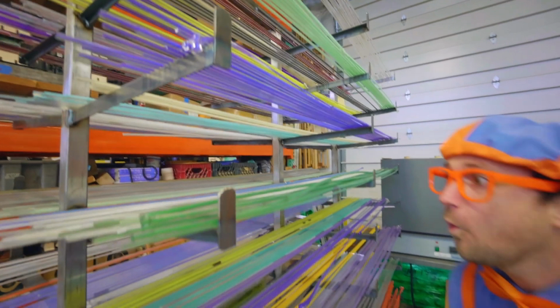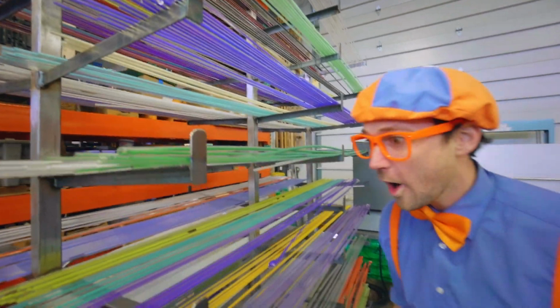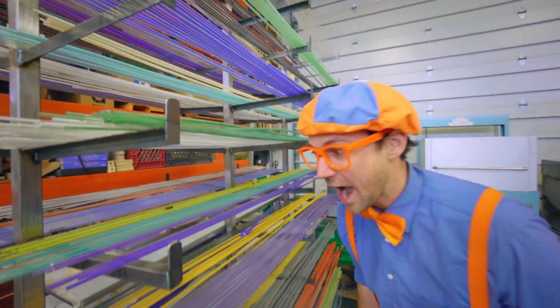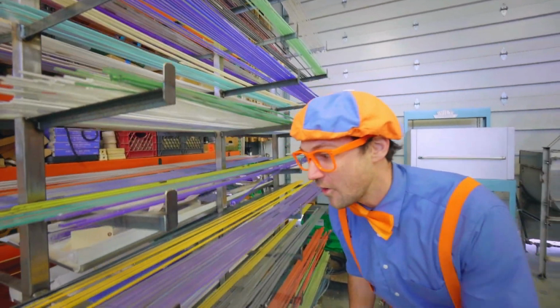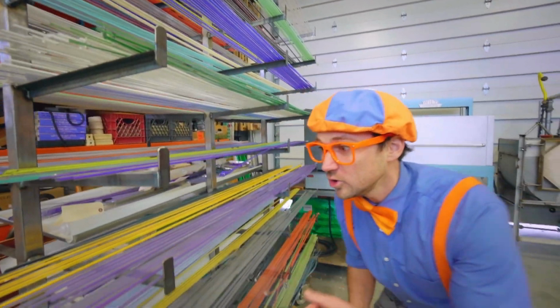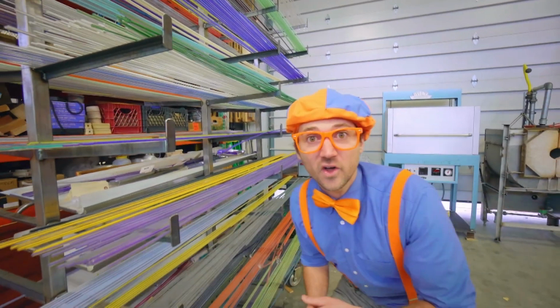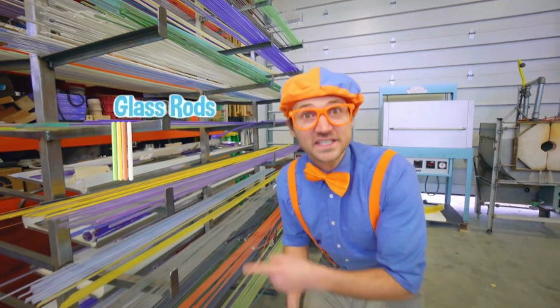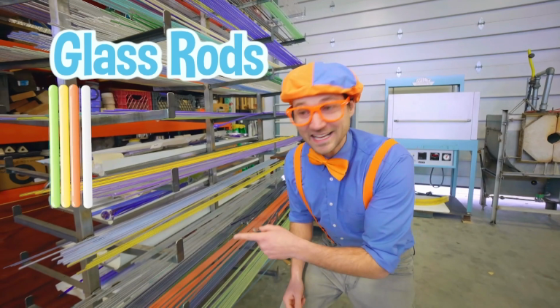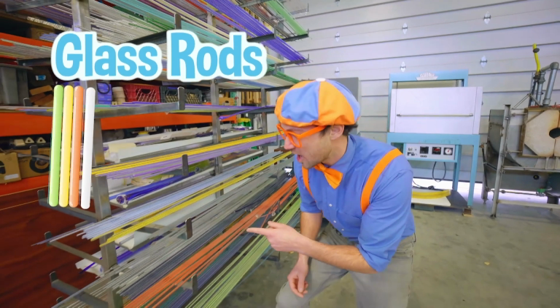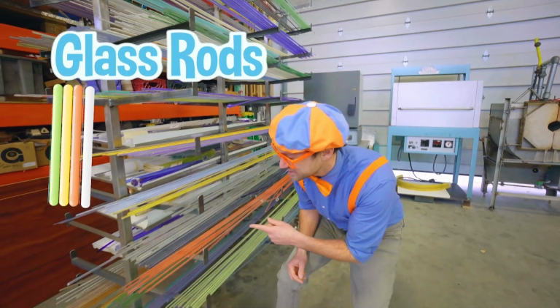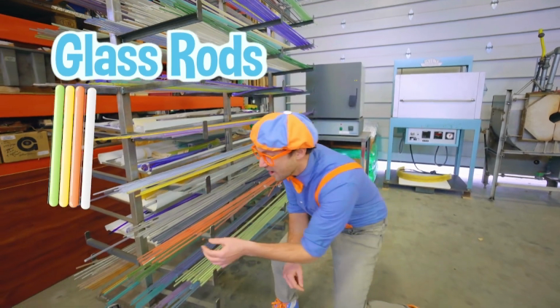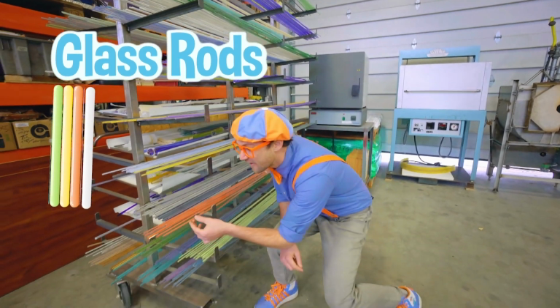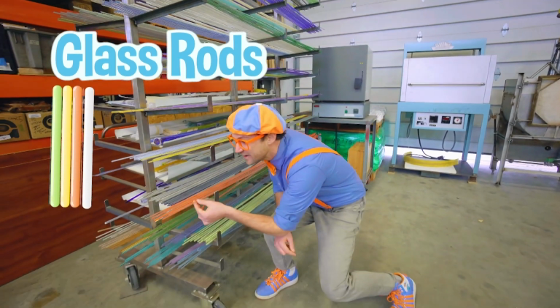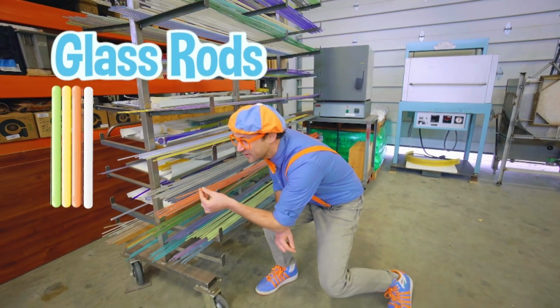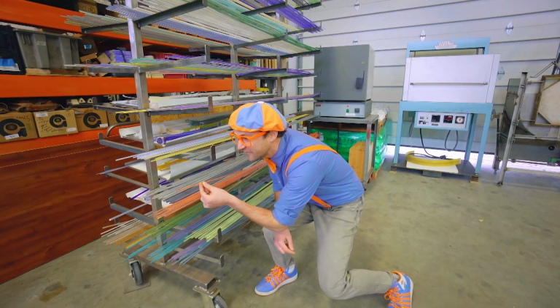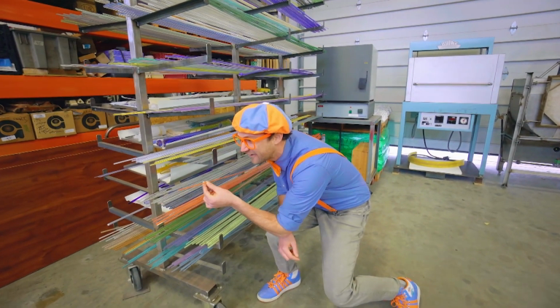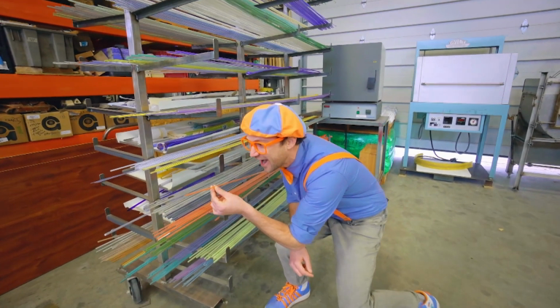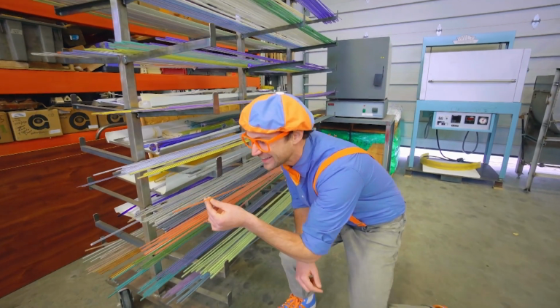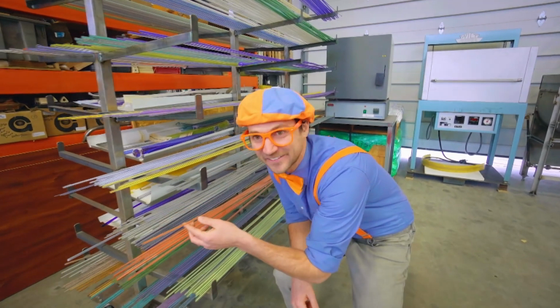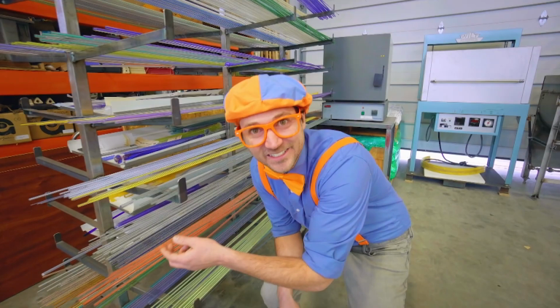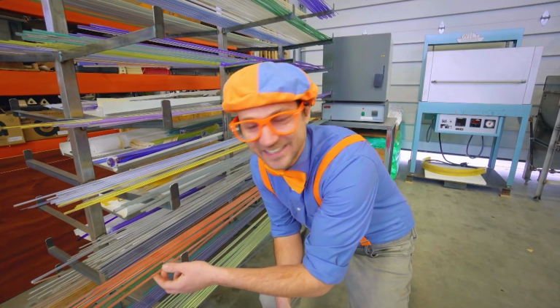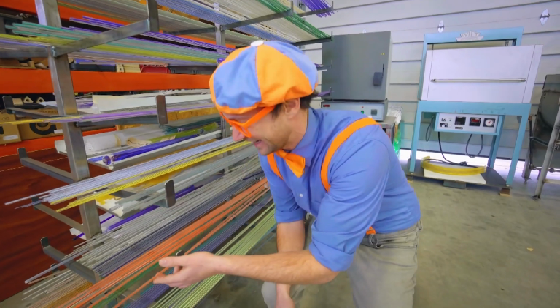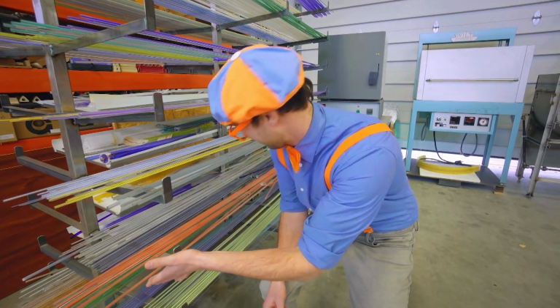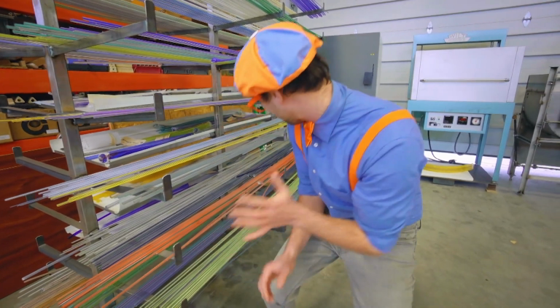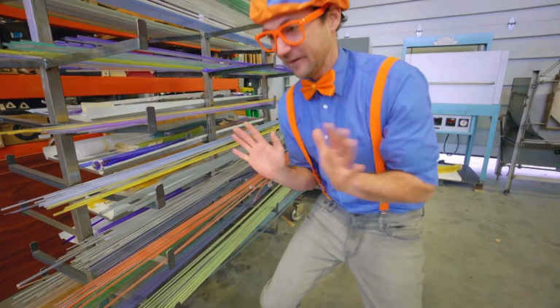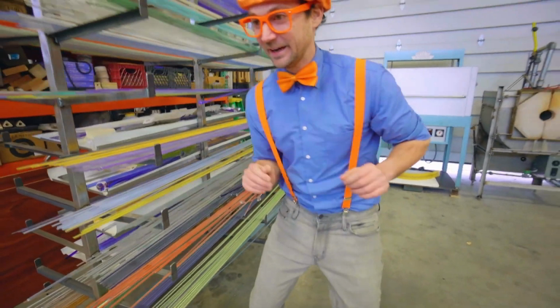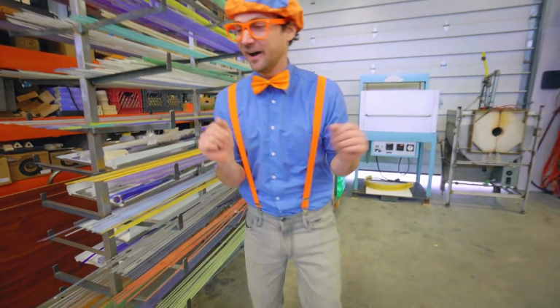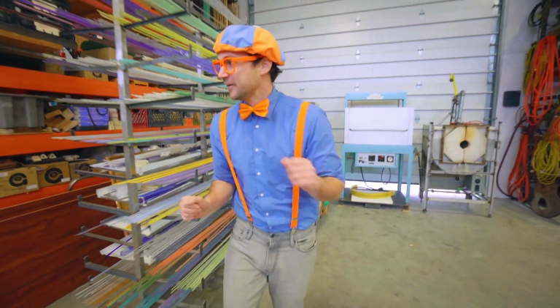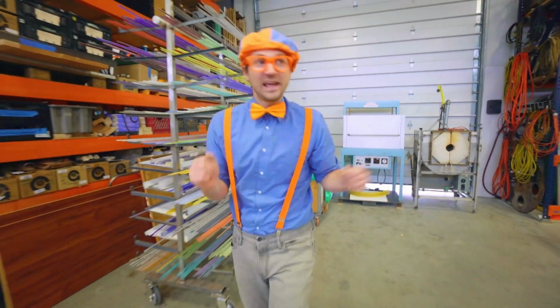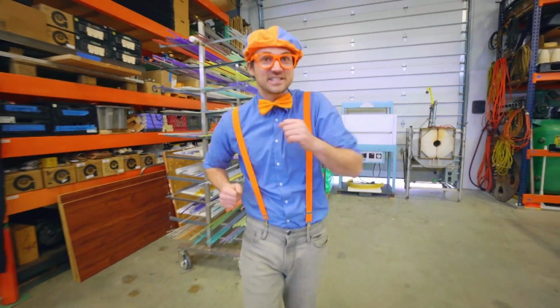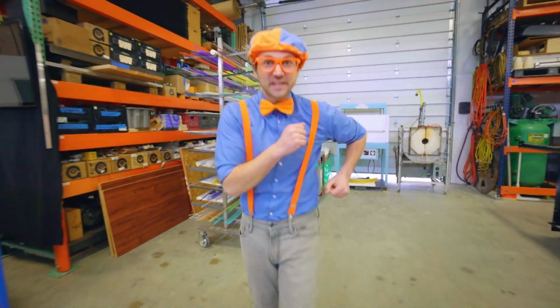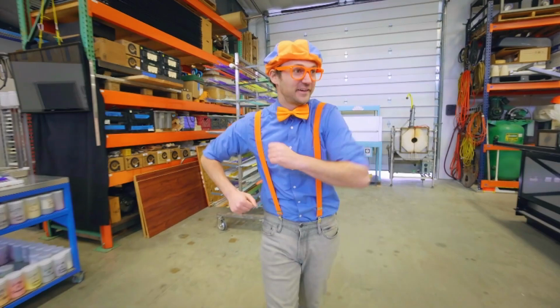Wow! Look at all these glass rods! Whoa! So cool! They have colors on the inside. Let's see what they have here.